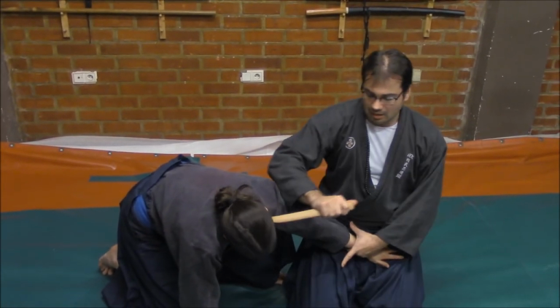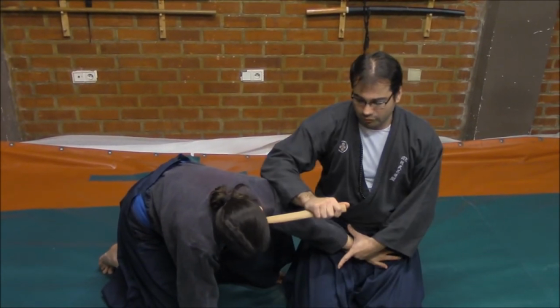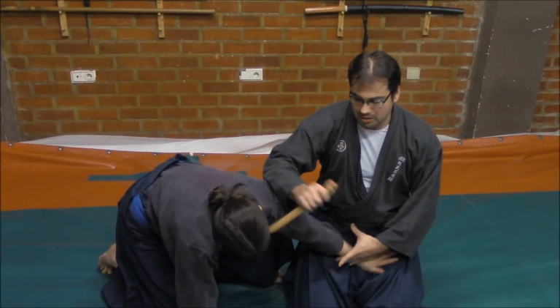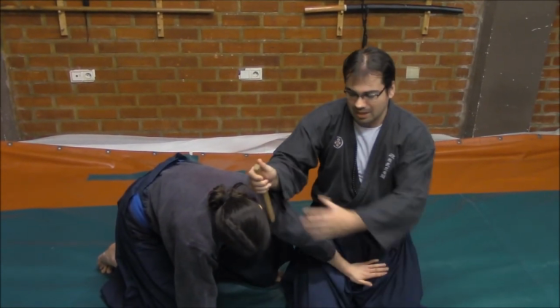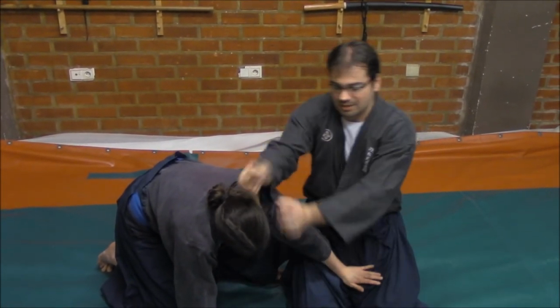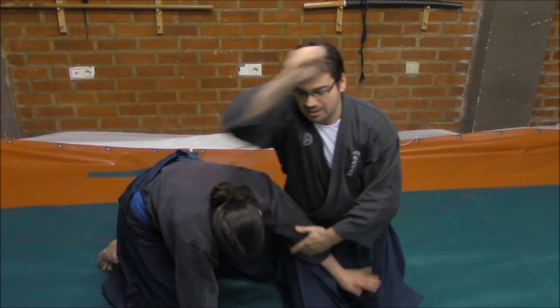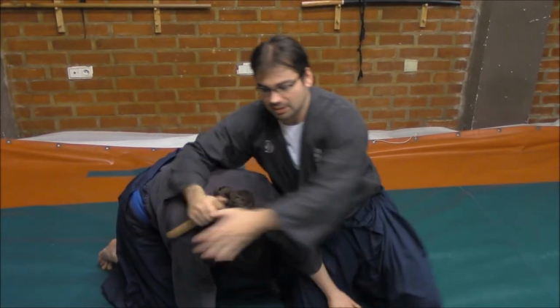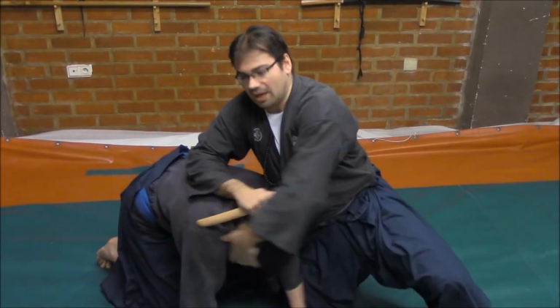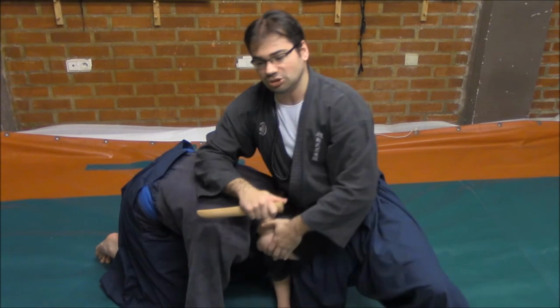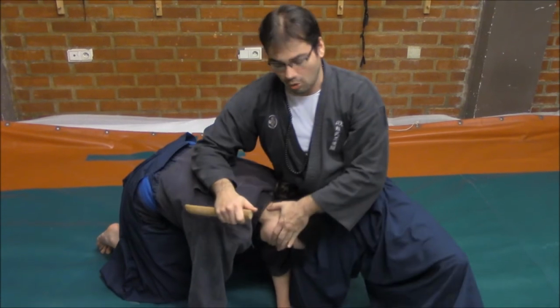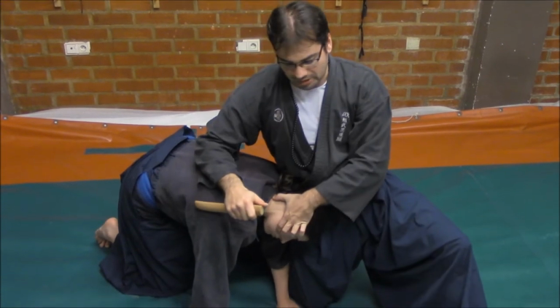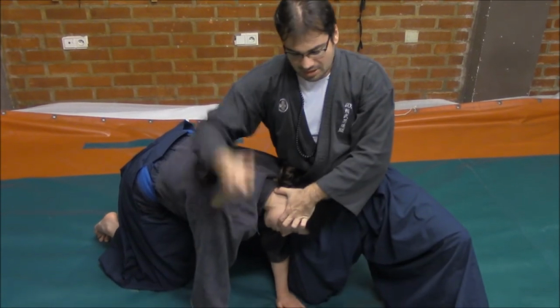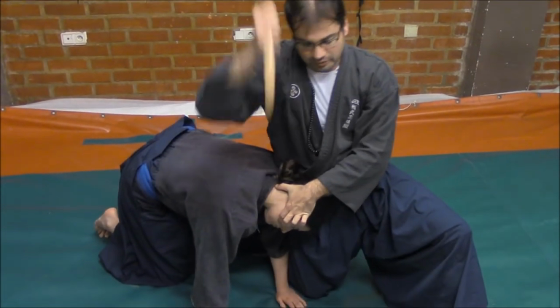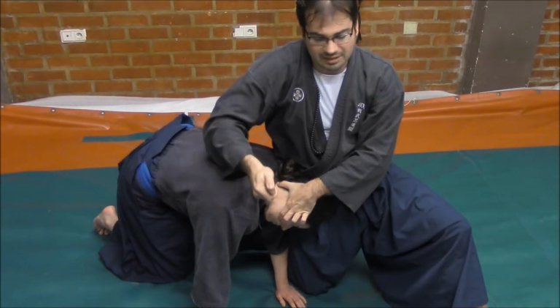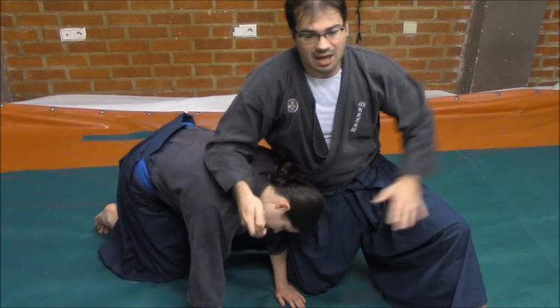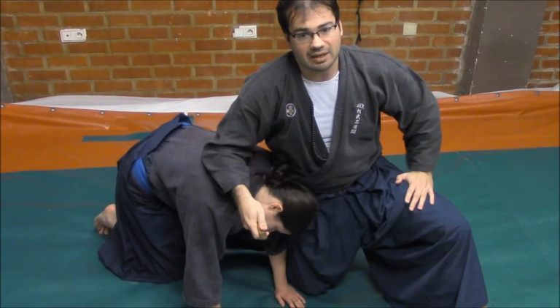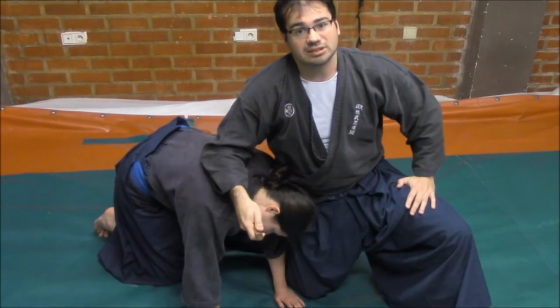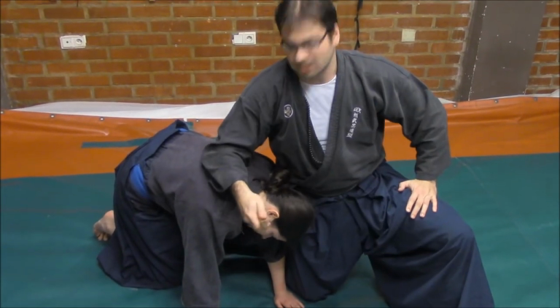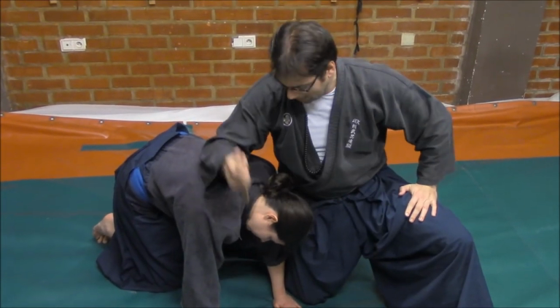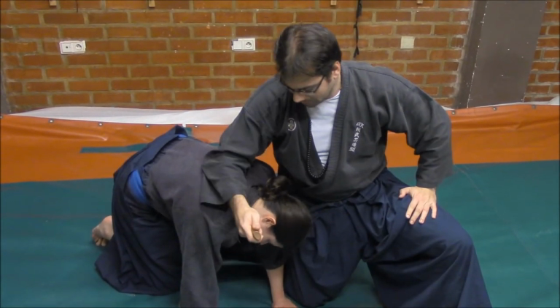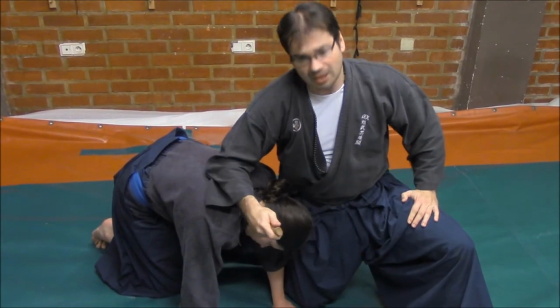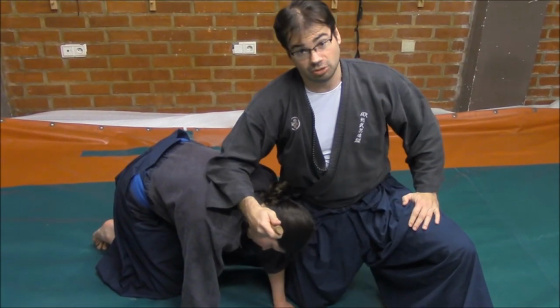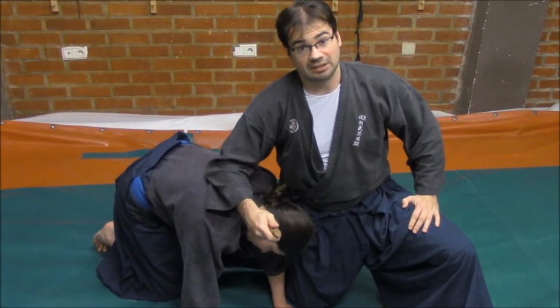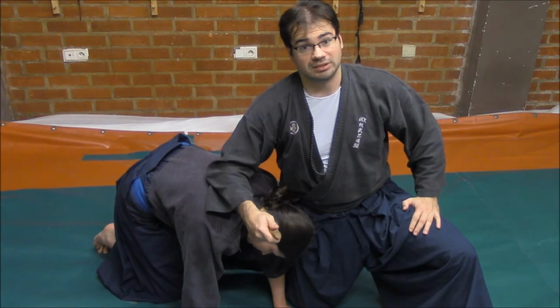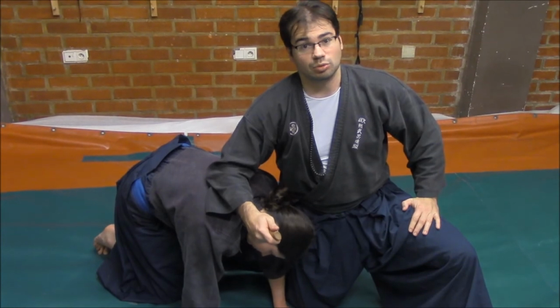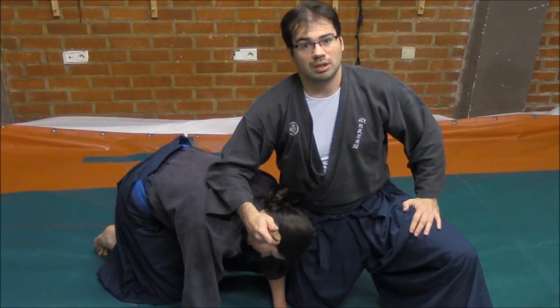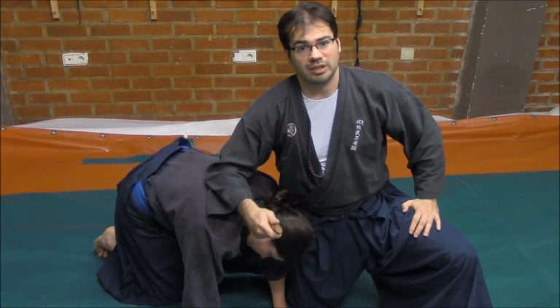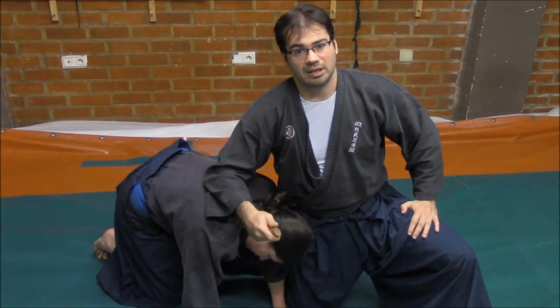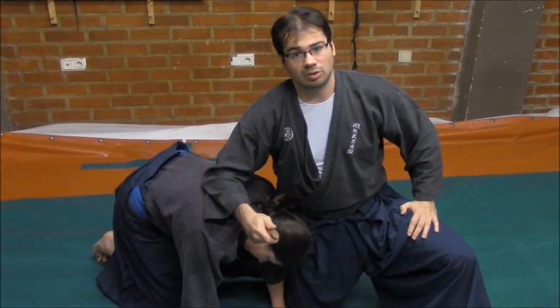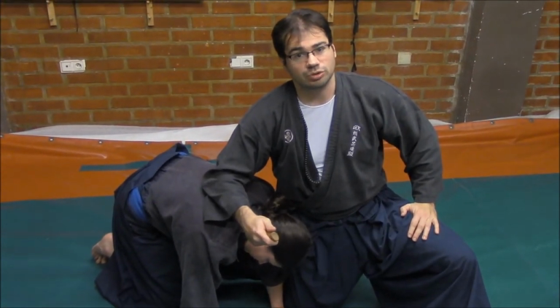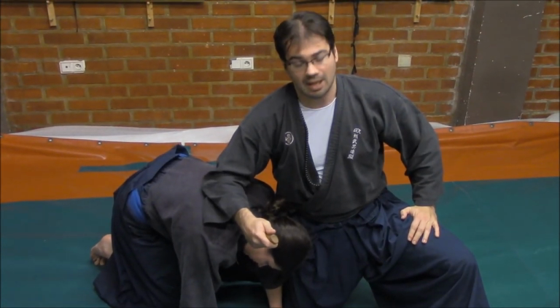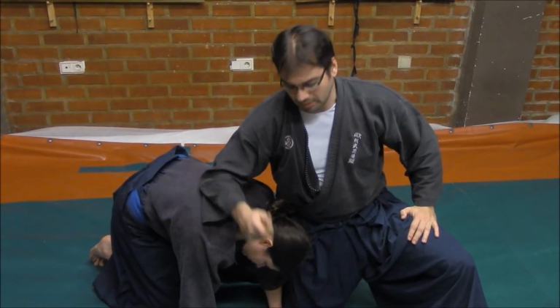And from here, cutting the ear, holding from the eyes, and accessing and entering into the artery that you could reach close to the clavicle.